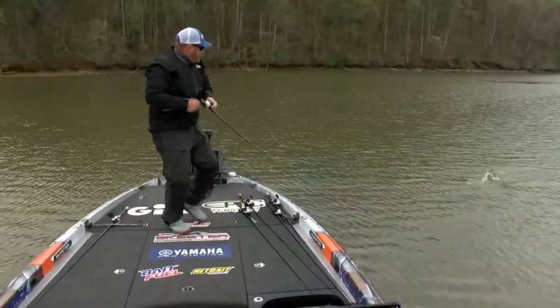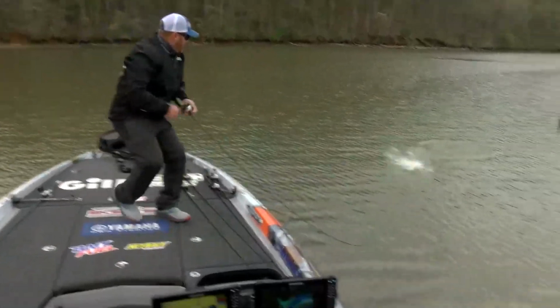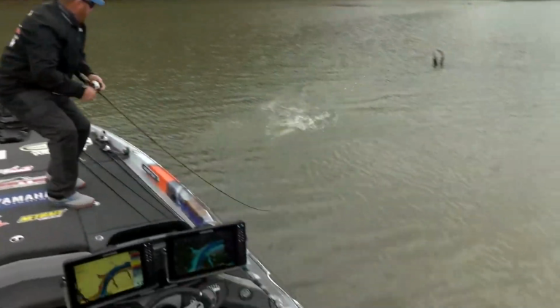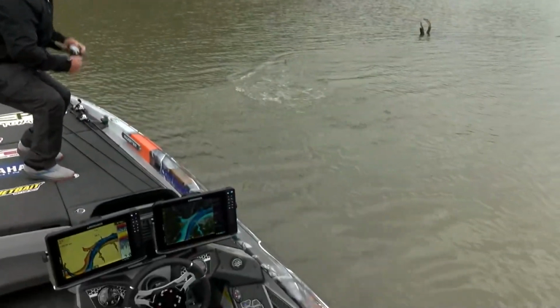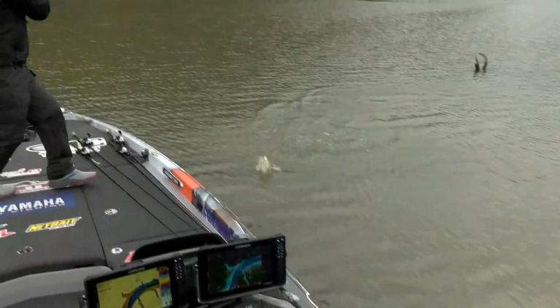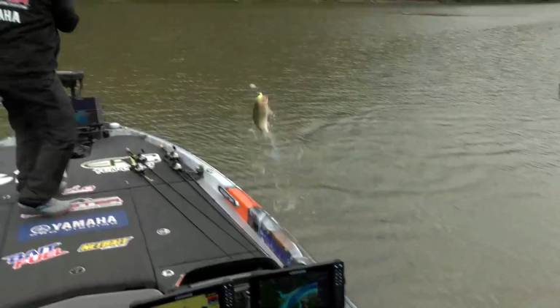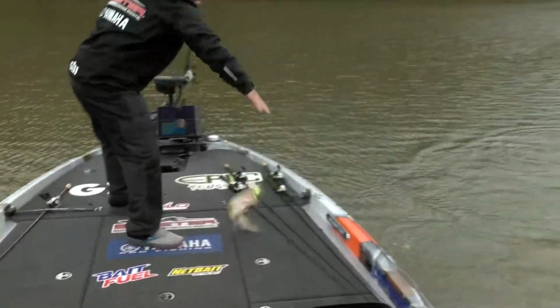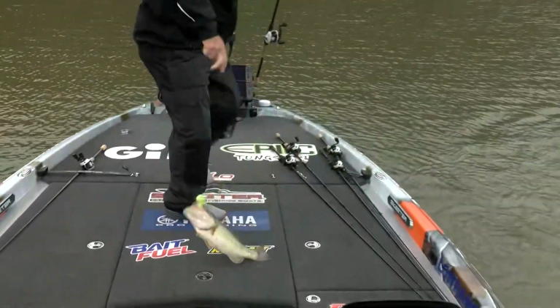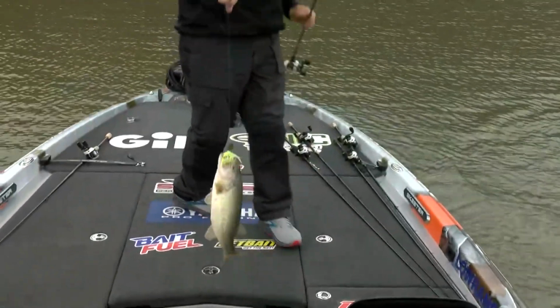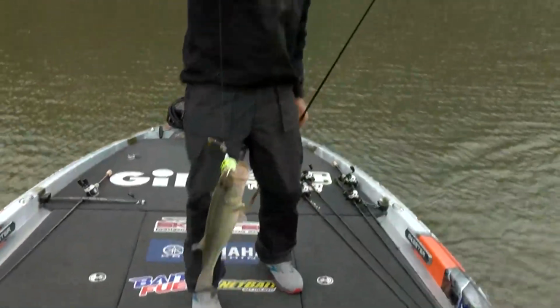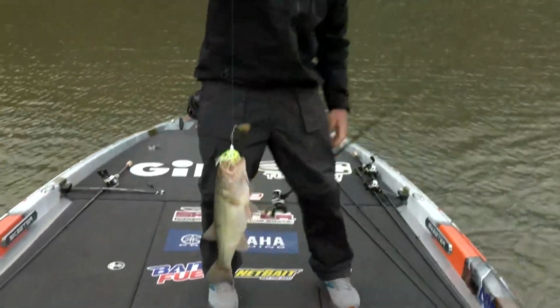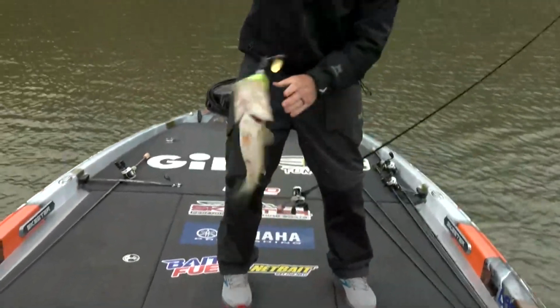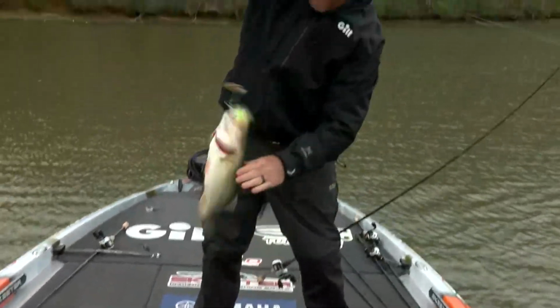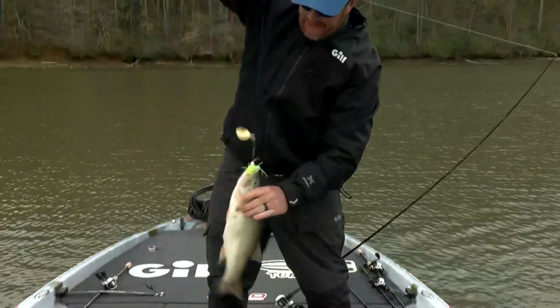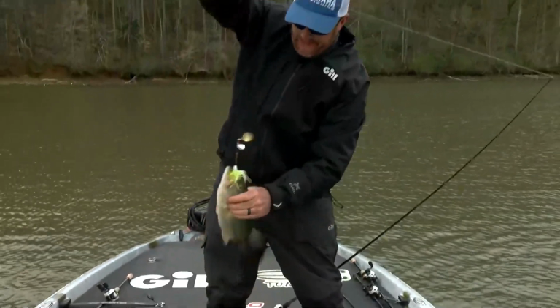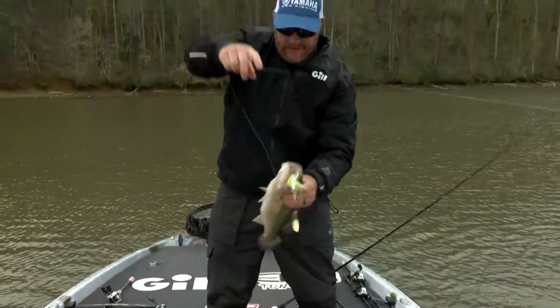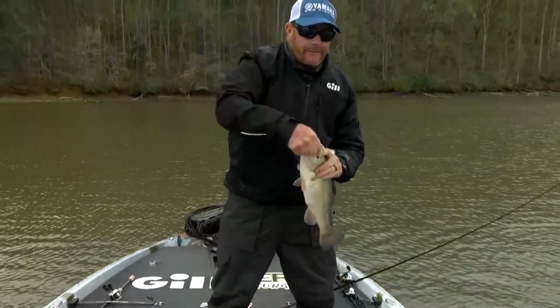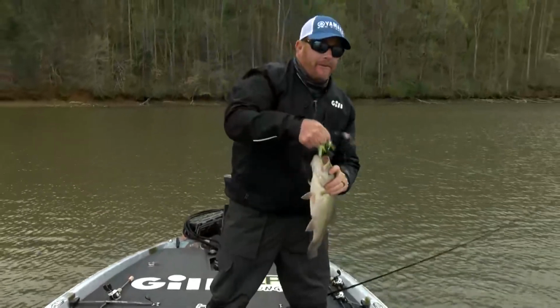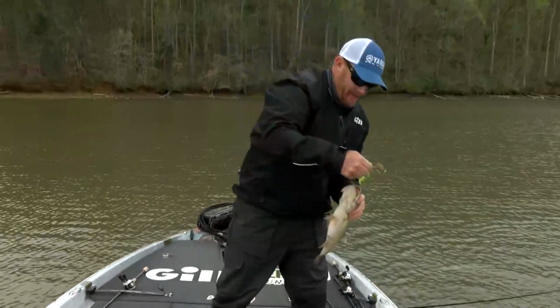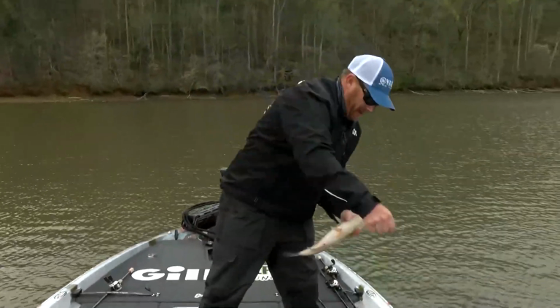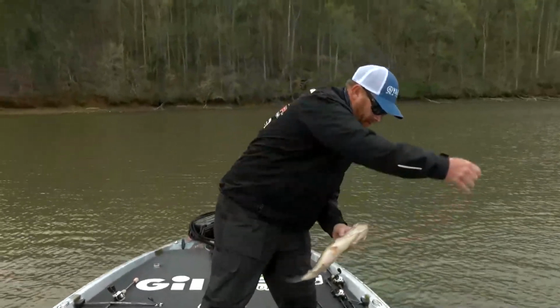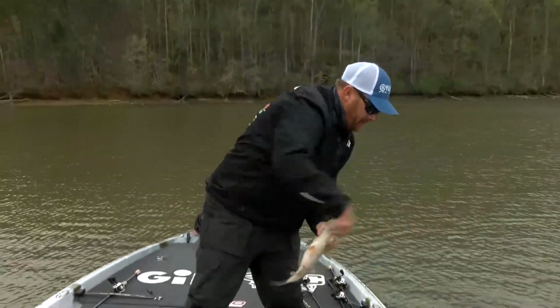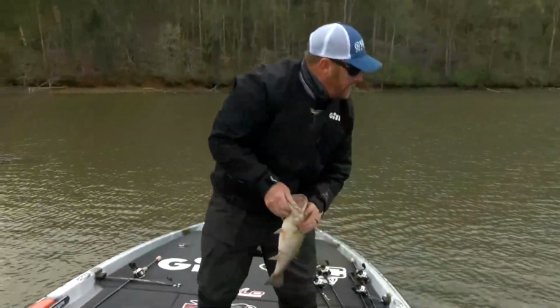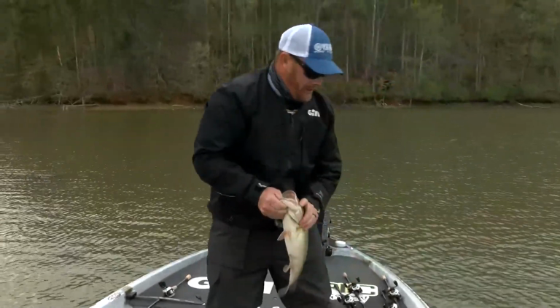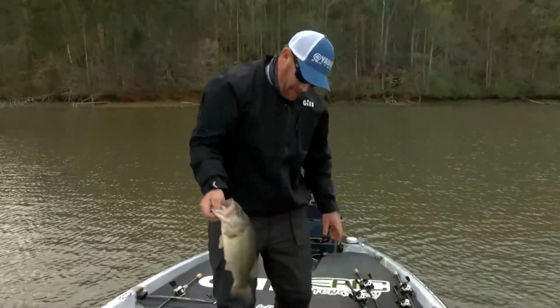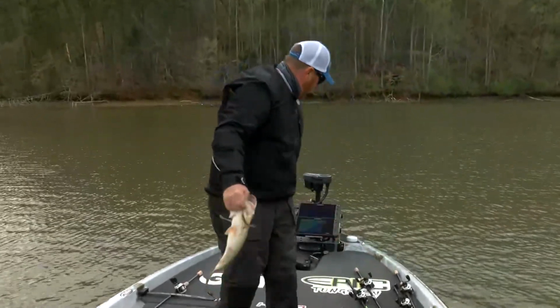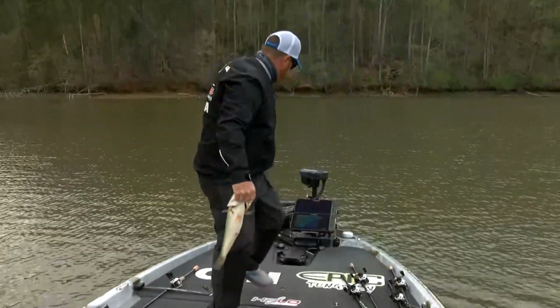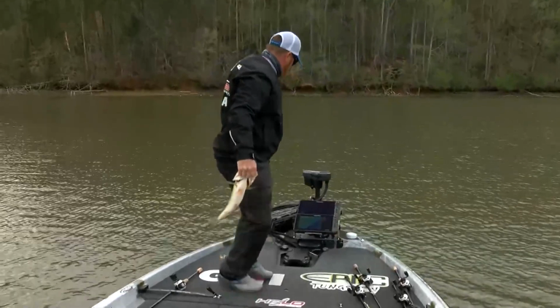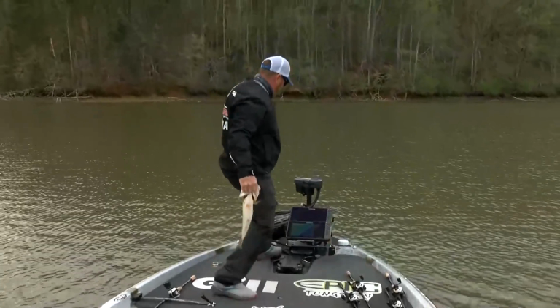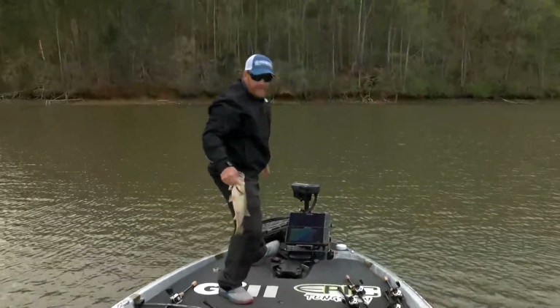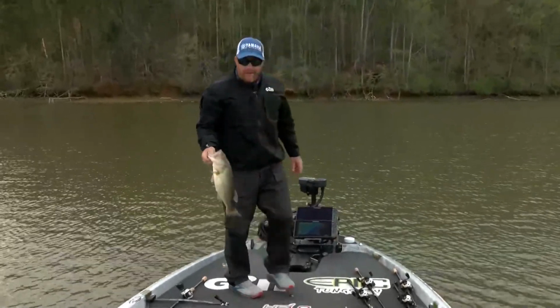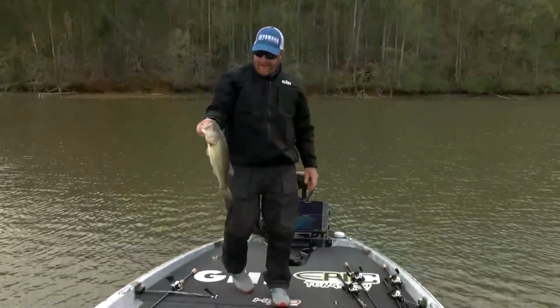That's a good one there. That's why we're fishing this stuff shallow. I mean you ain't getting many bites, but that's the kind we got to have.